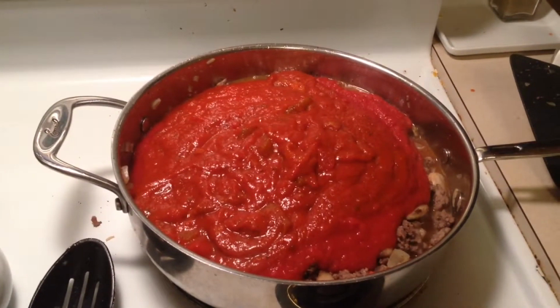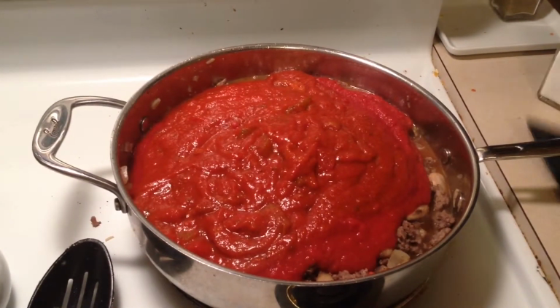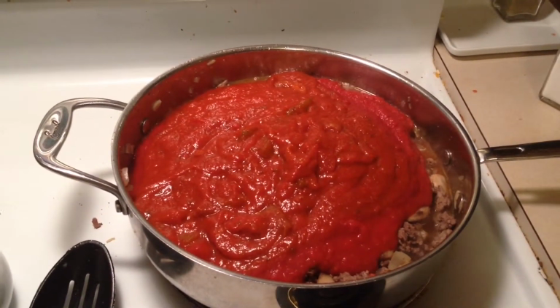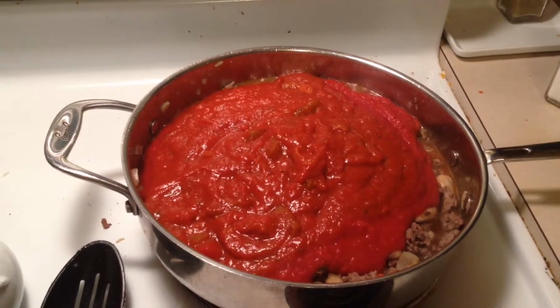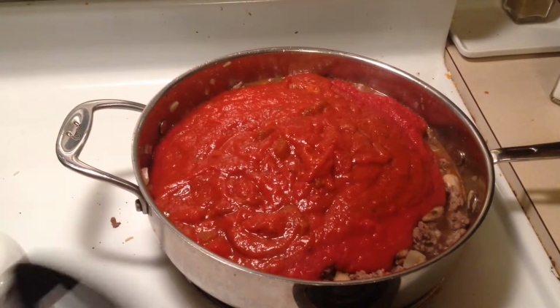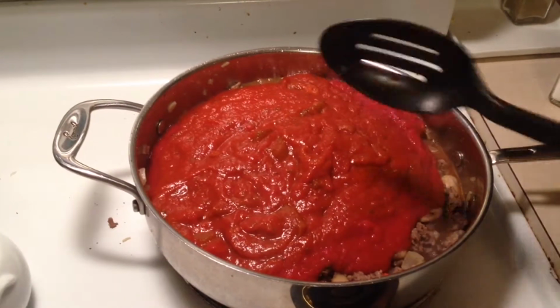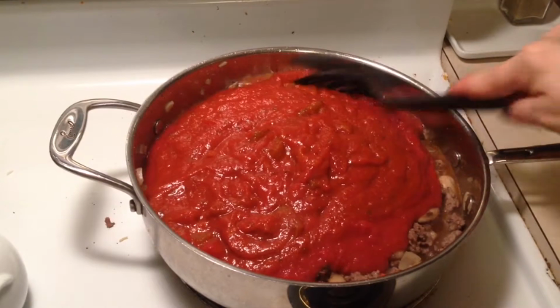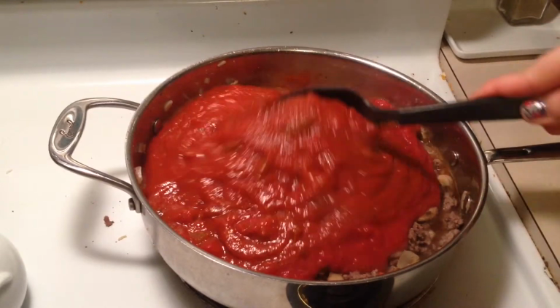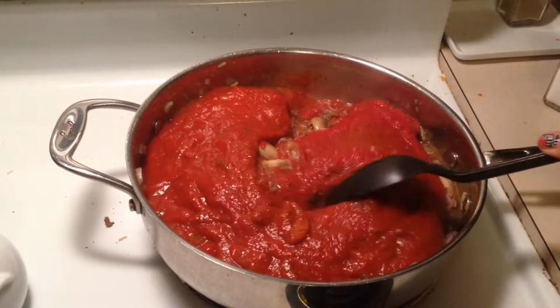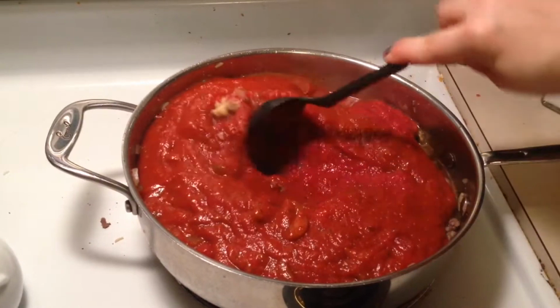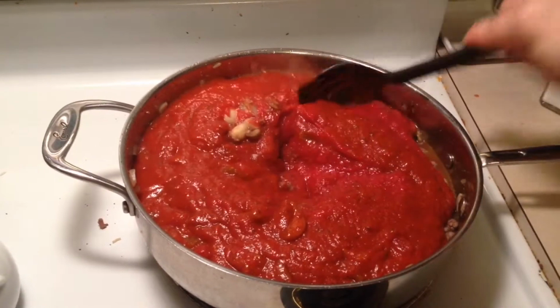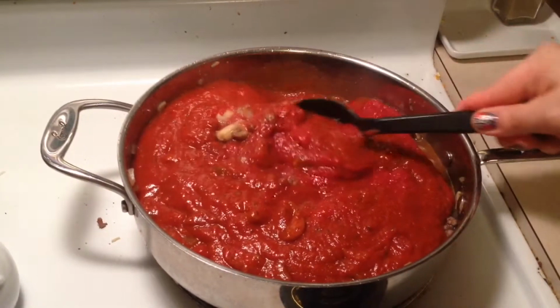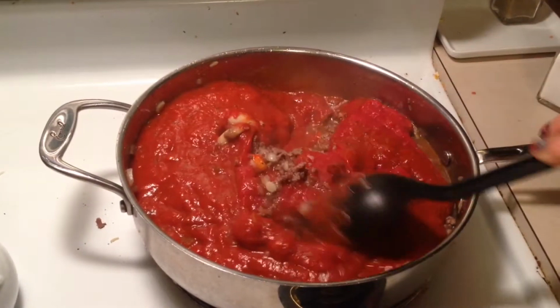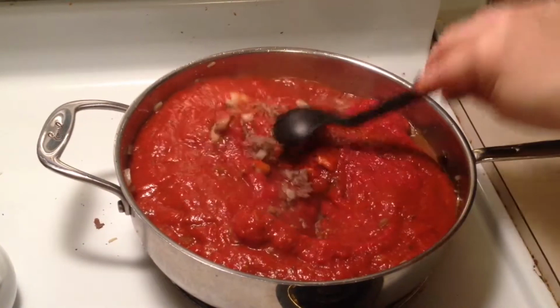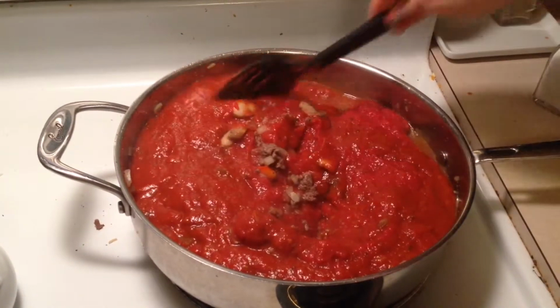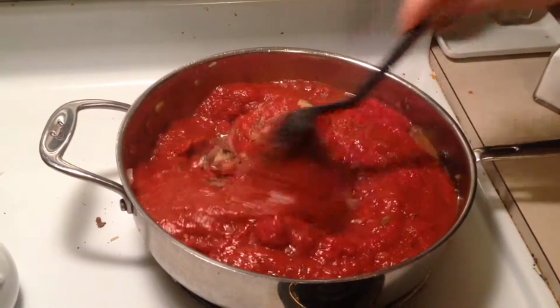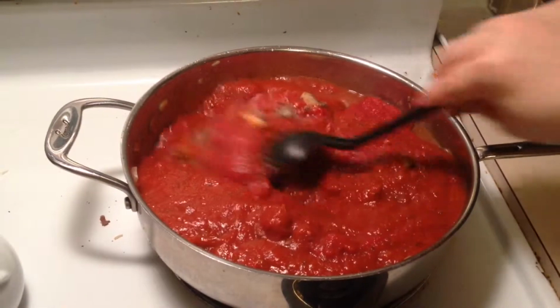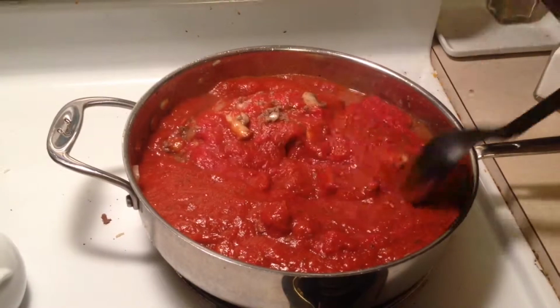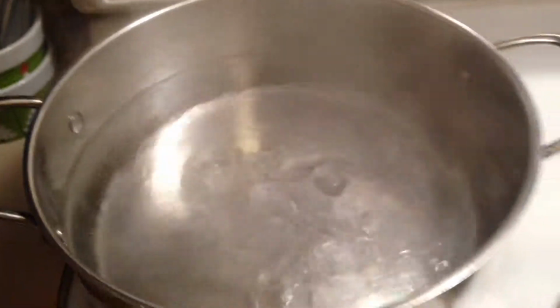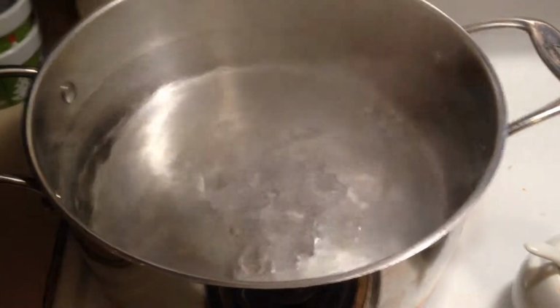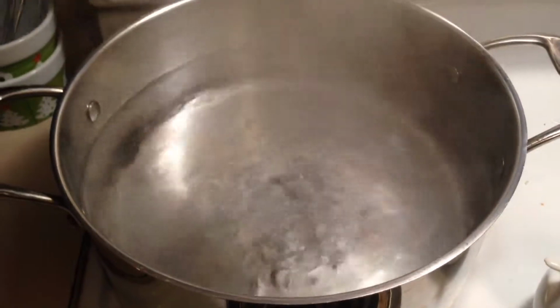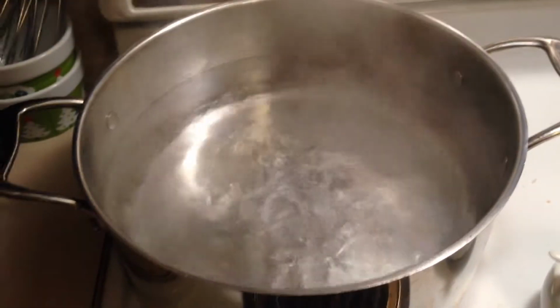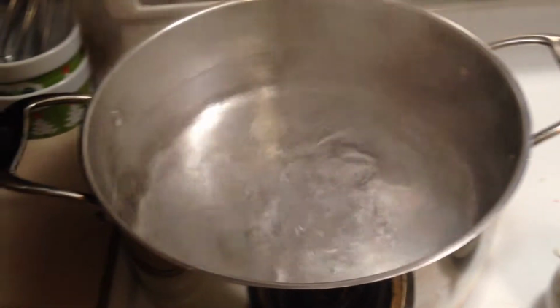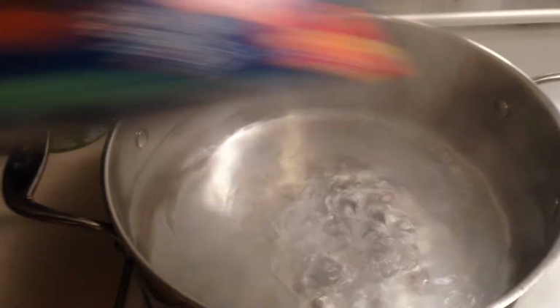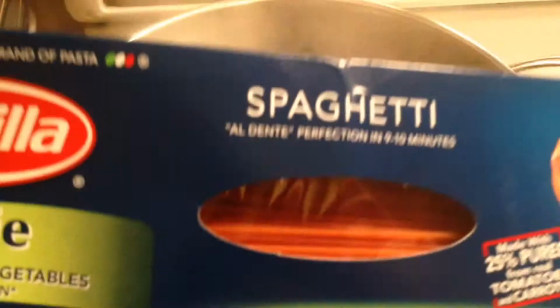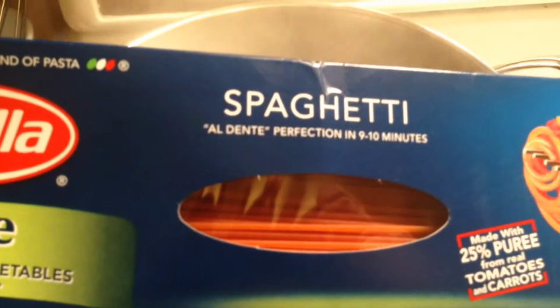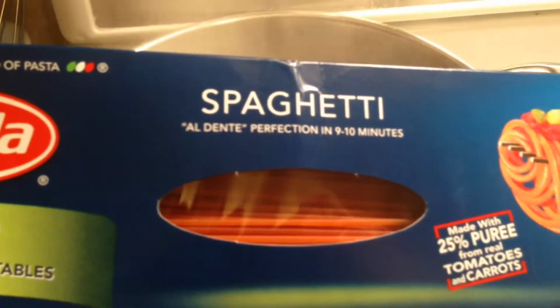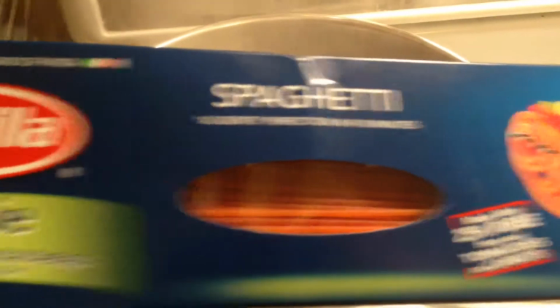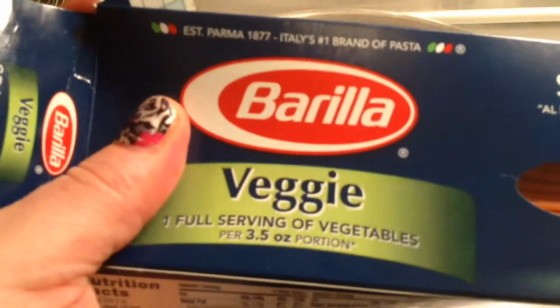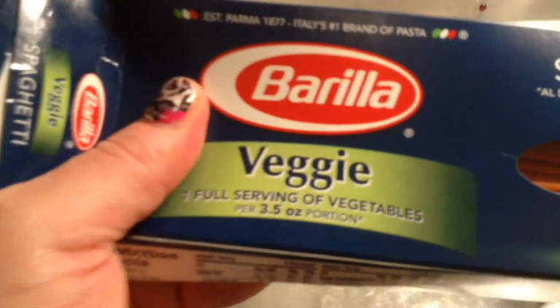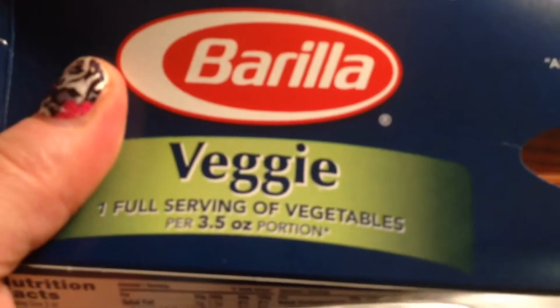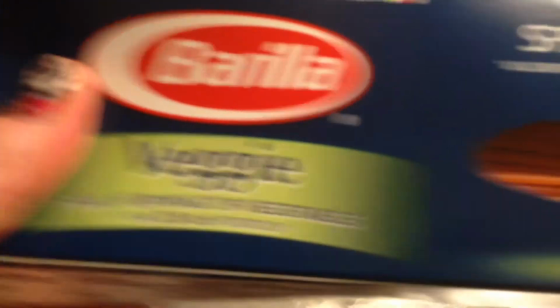The next time I make spaghetti it'll be super easy and fast. I'm going to simmer this on the stove for about 20 minutes. While it's simmering, I'm going to boil the noodles — I like these because they're made with veggies and they're kind of orange.